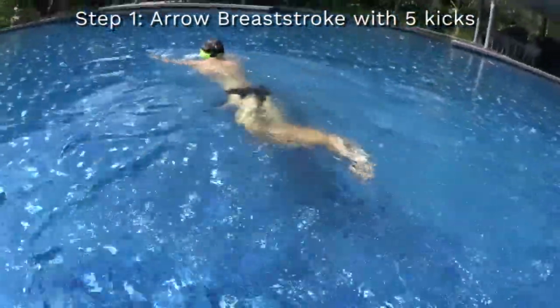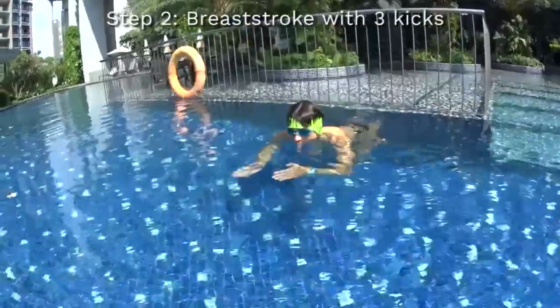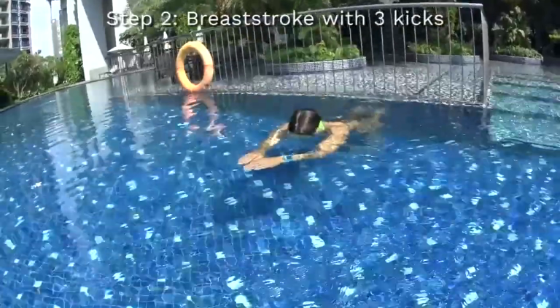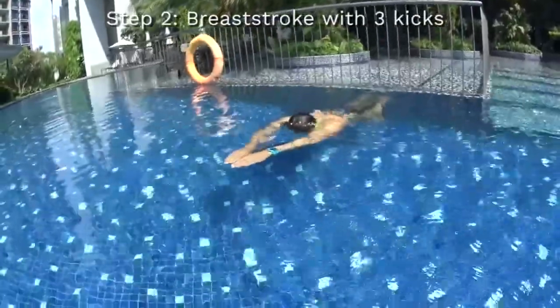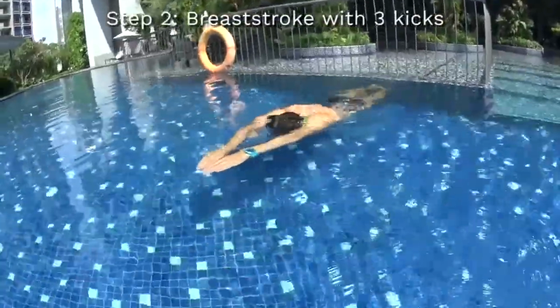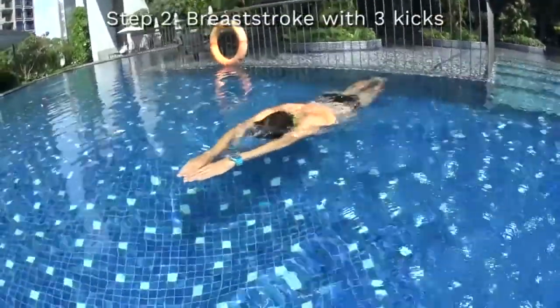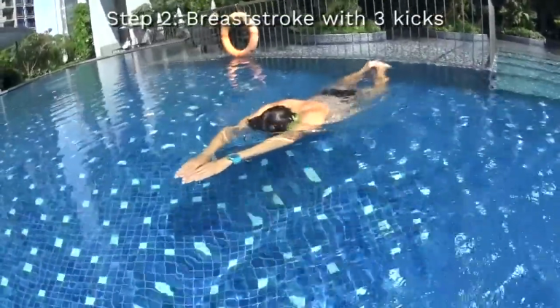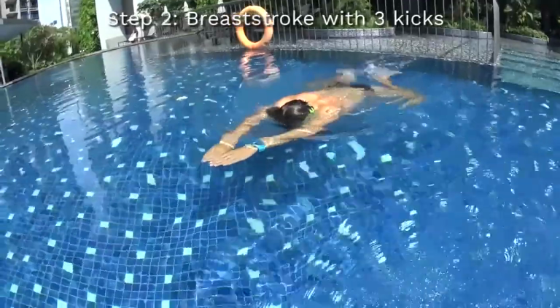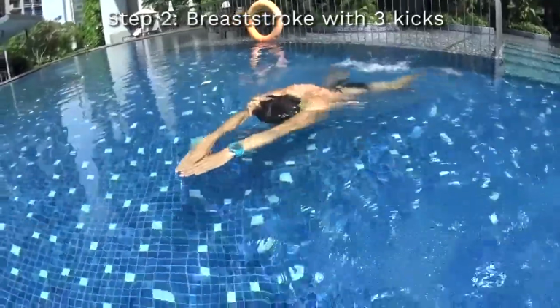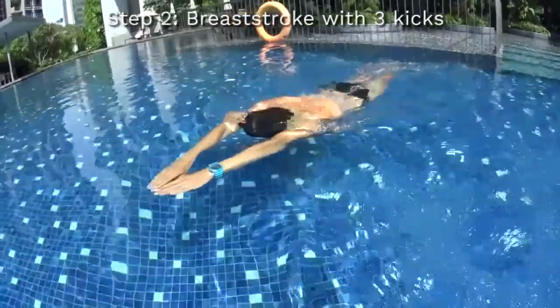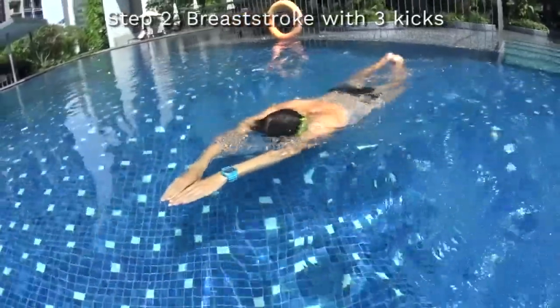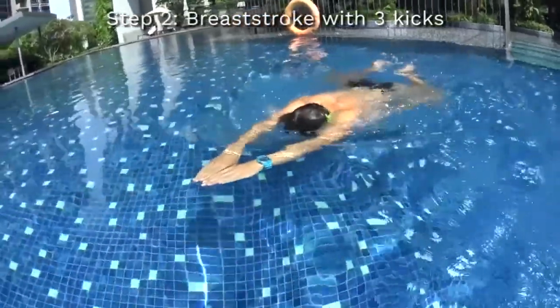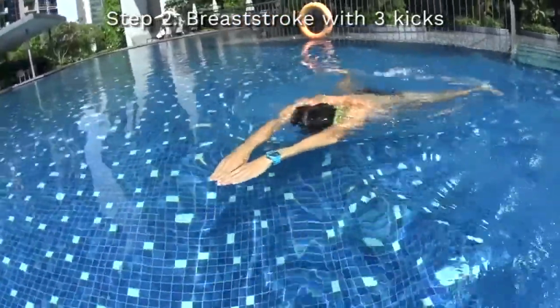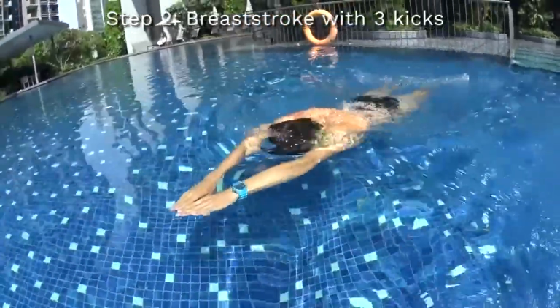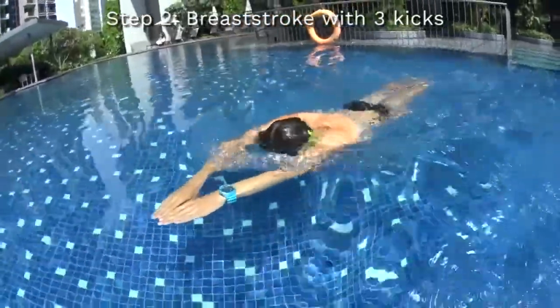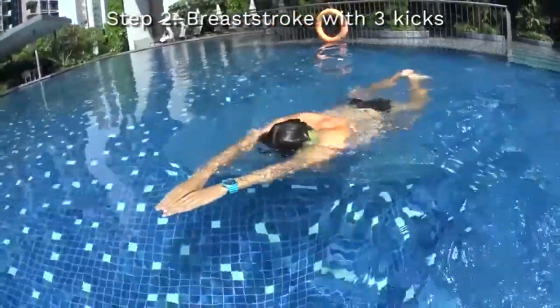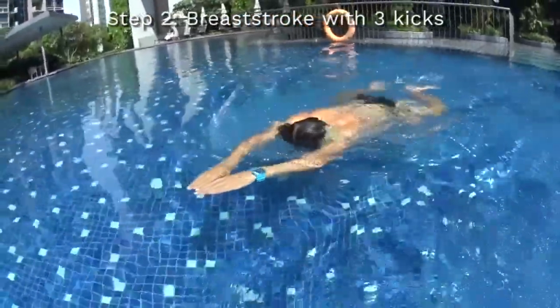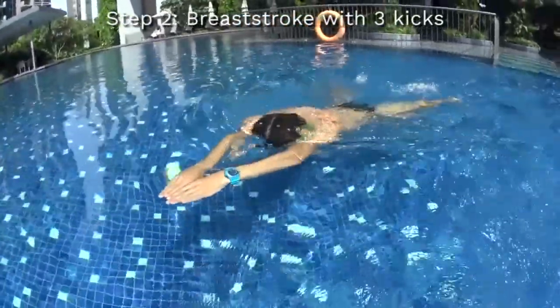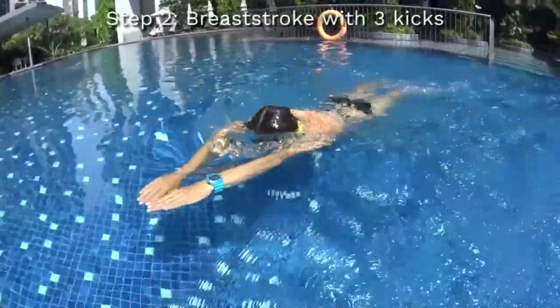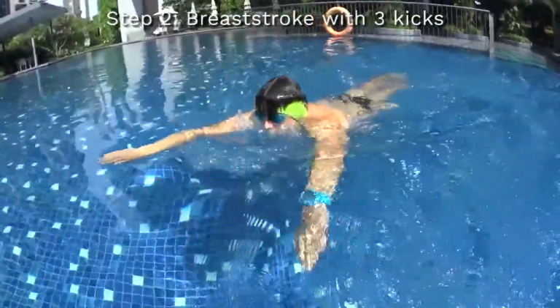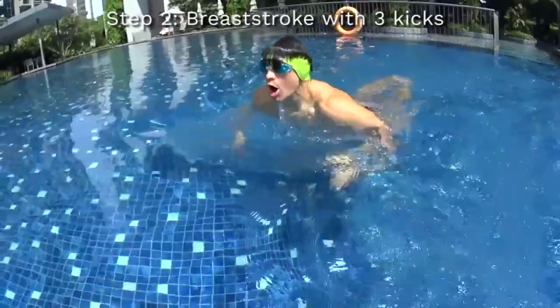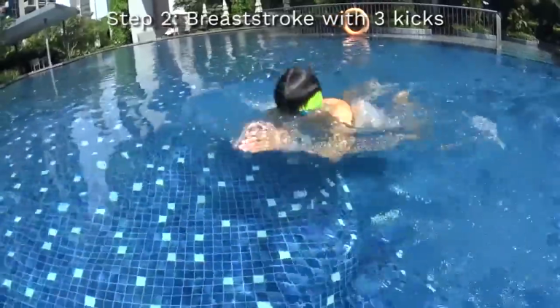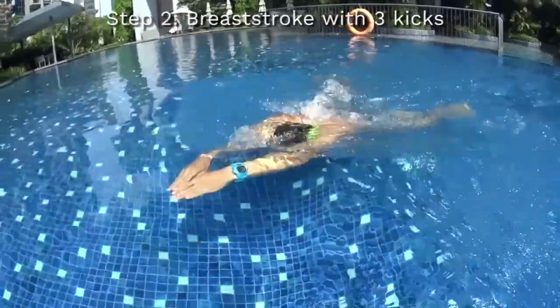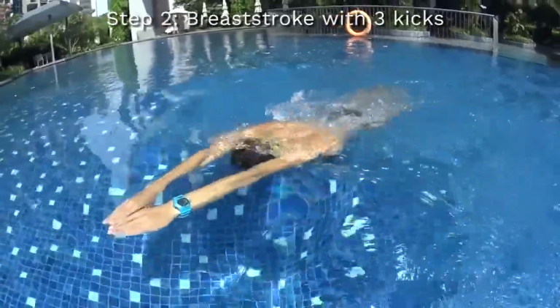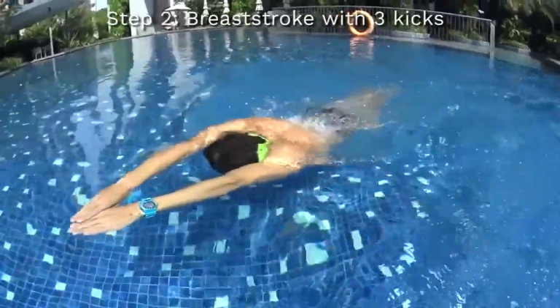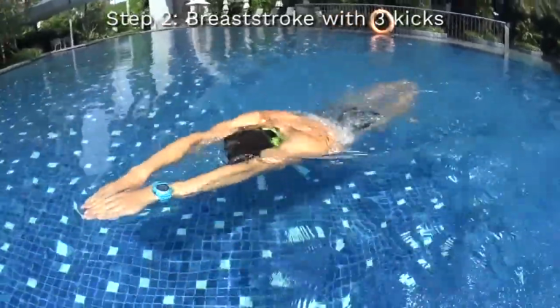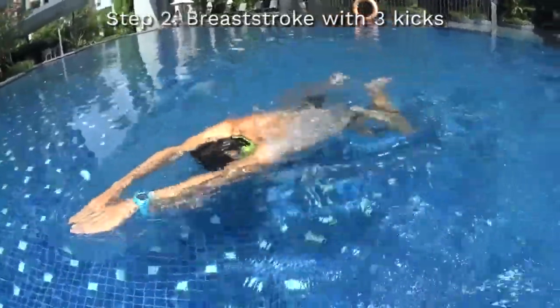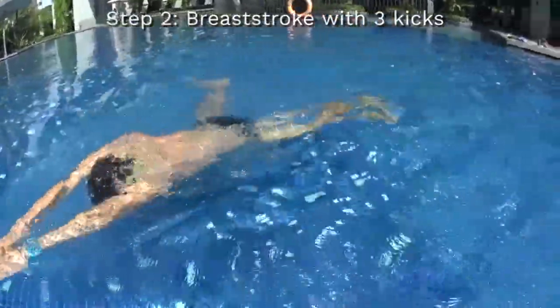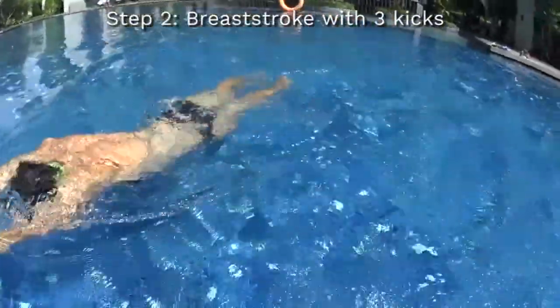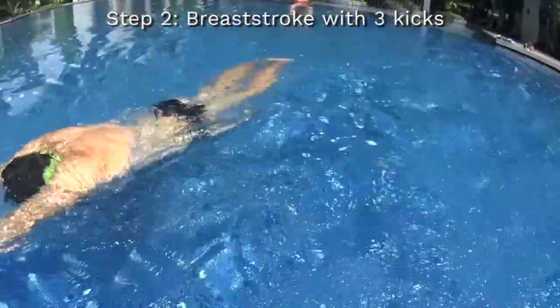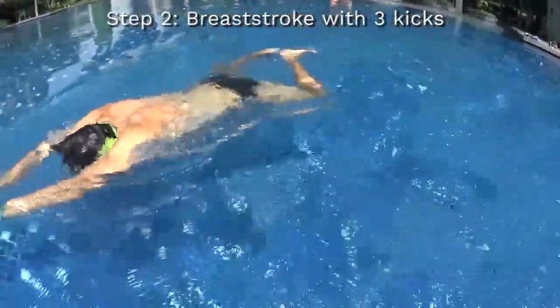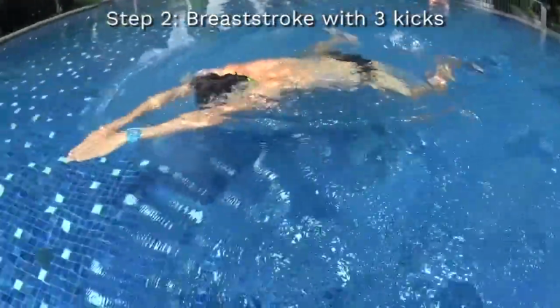Step number two will be to learn the breaststroke with three kicks — meaning being able to glide during three kicks on the surface of the water, and to pull with both hands to take a breath after the three kicks gliding.